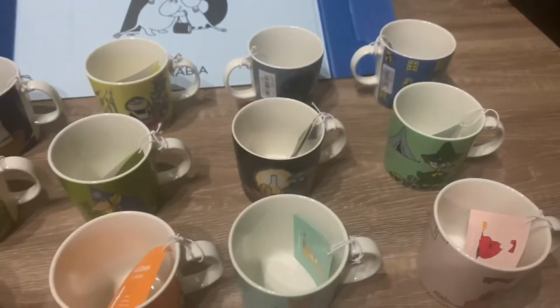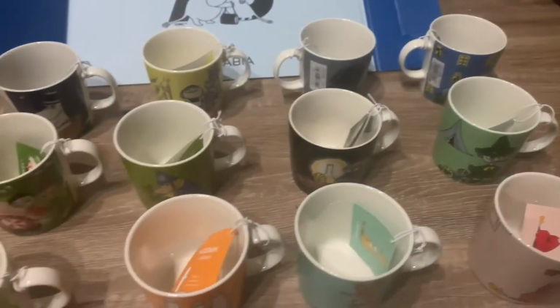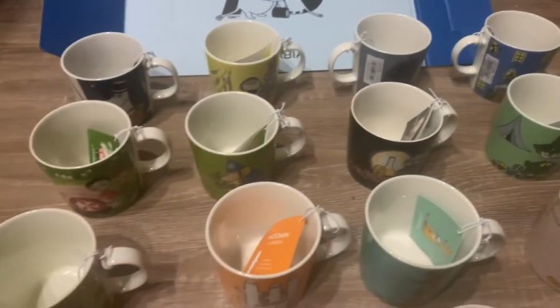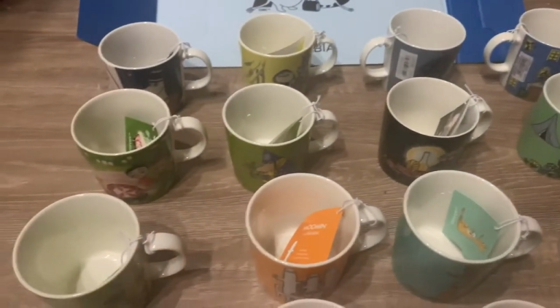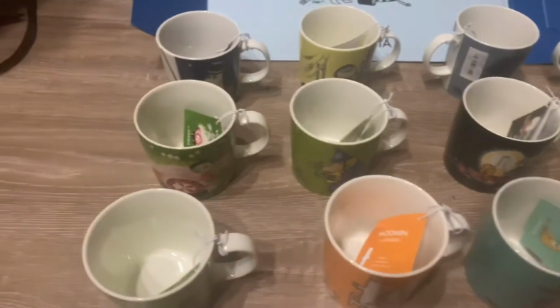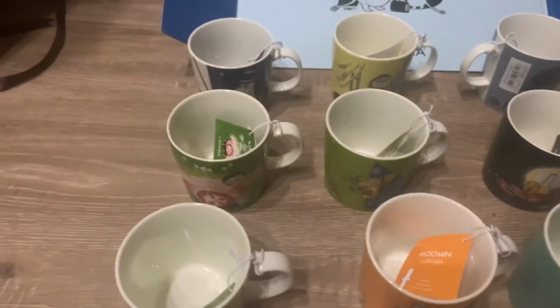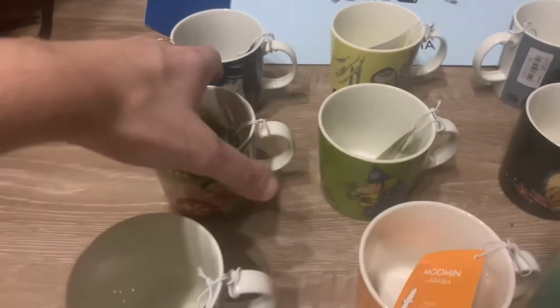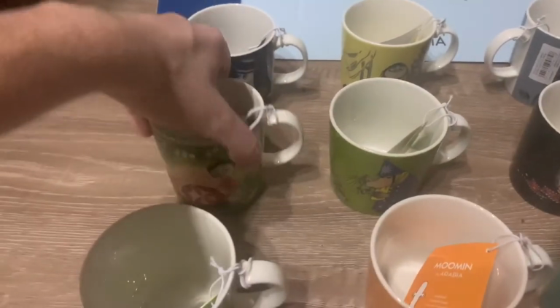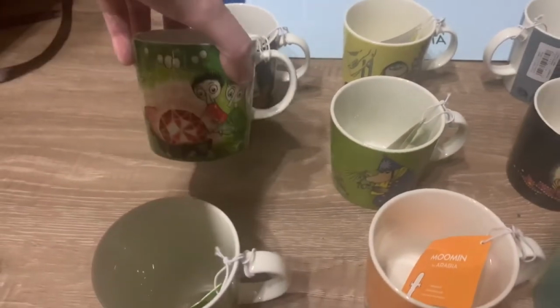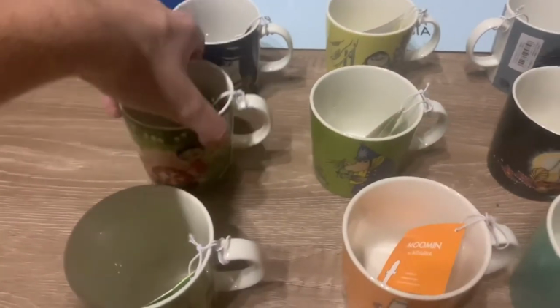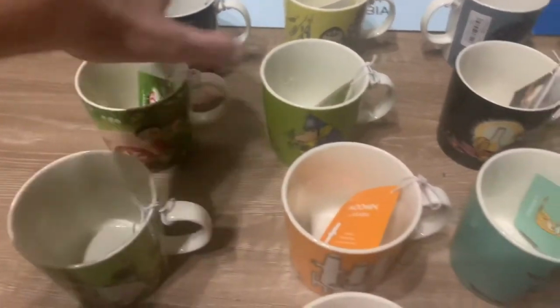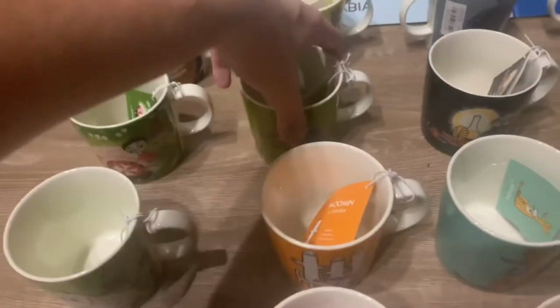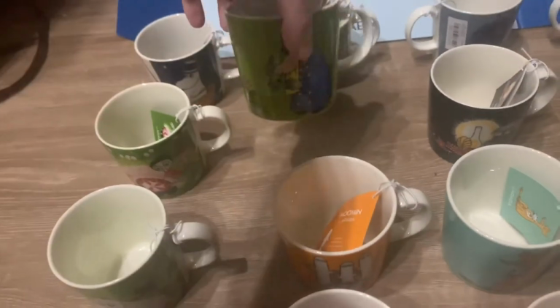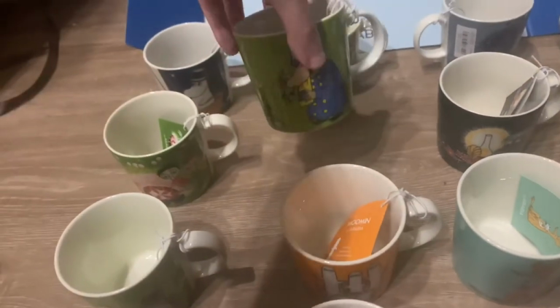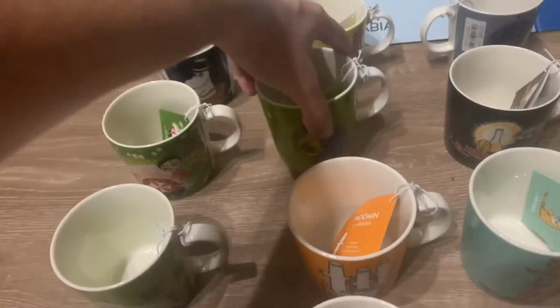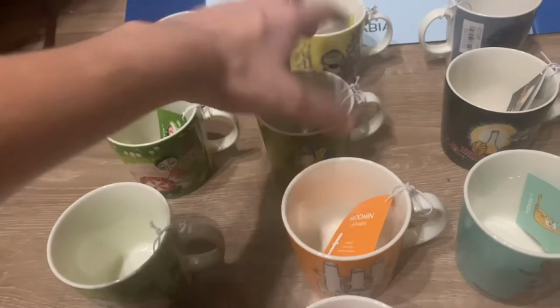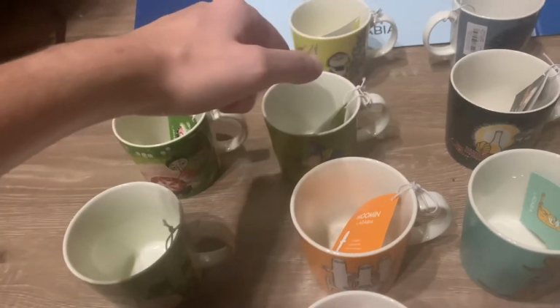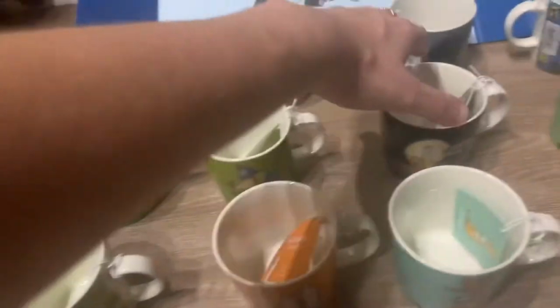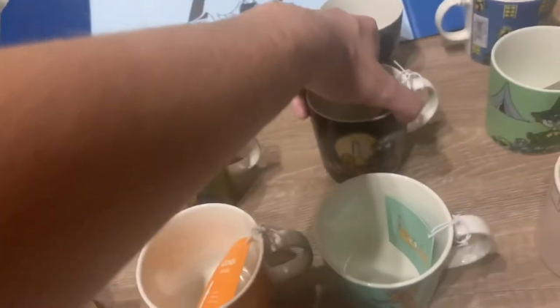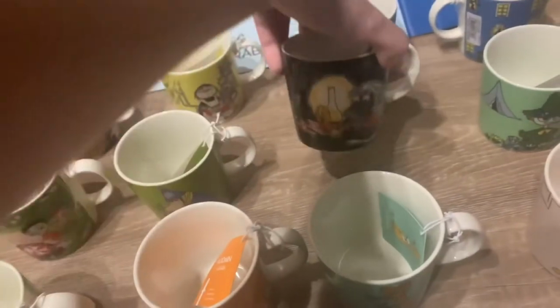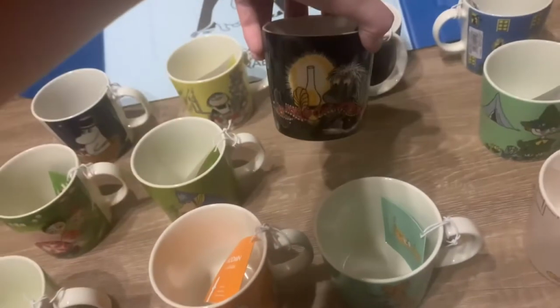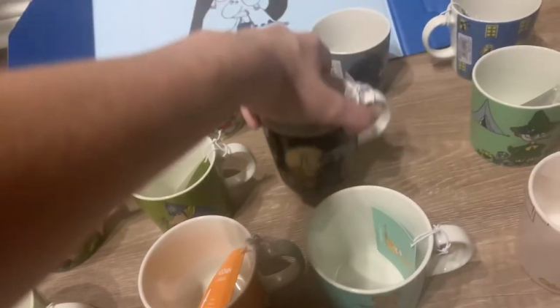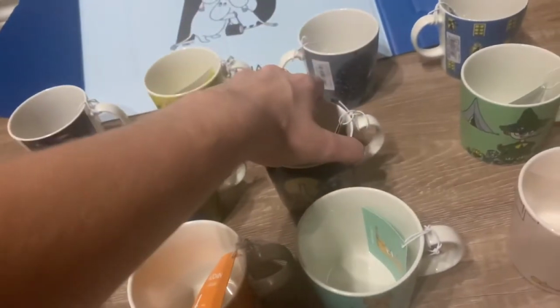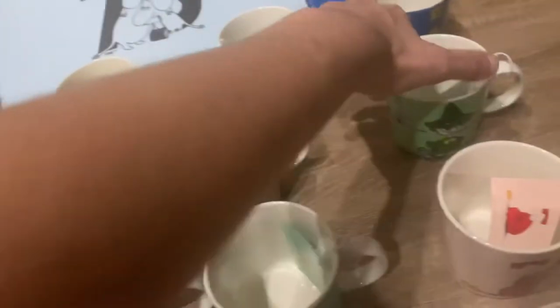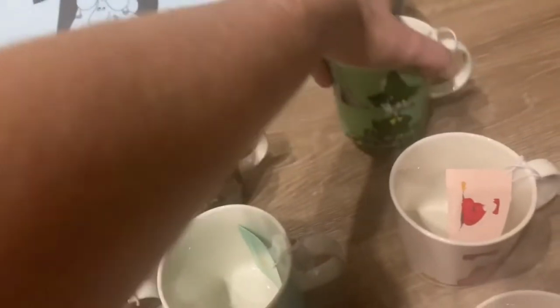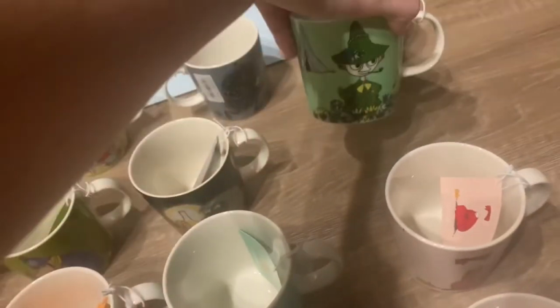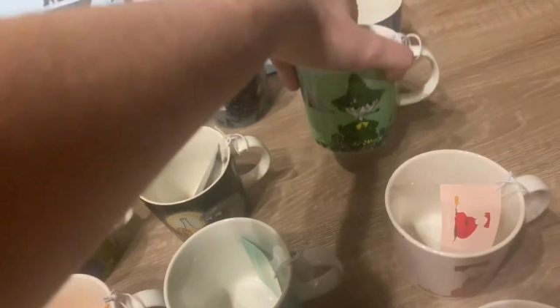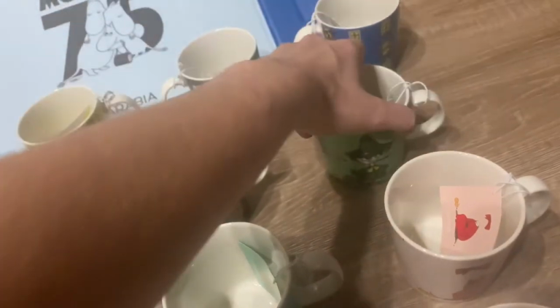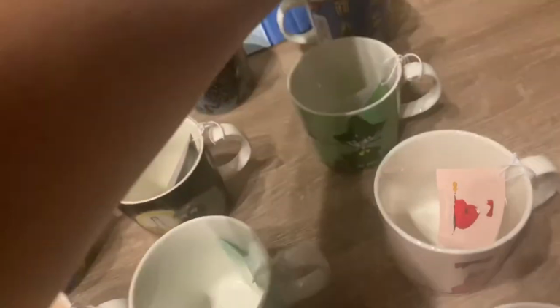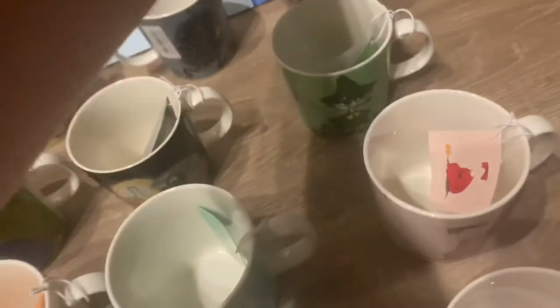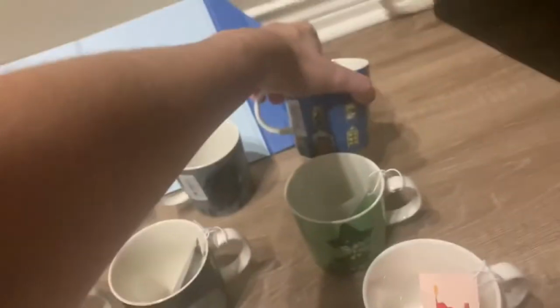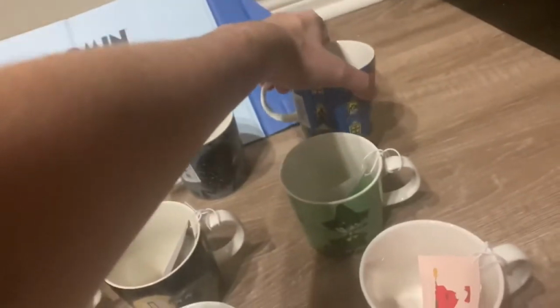Snuff Cane — I'll show you this. The Inspector one is one that they're discontinuing at the end of this year. Then there's the Moomin House.